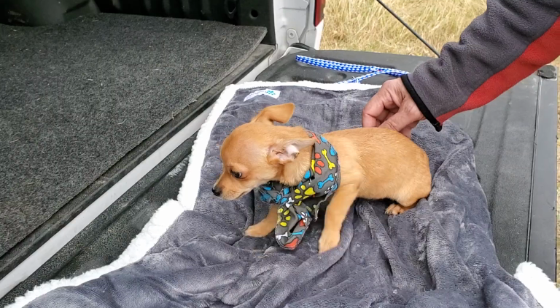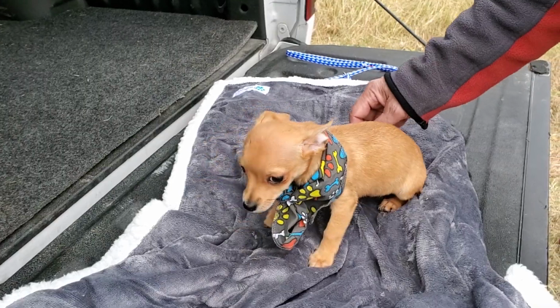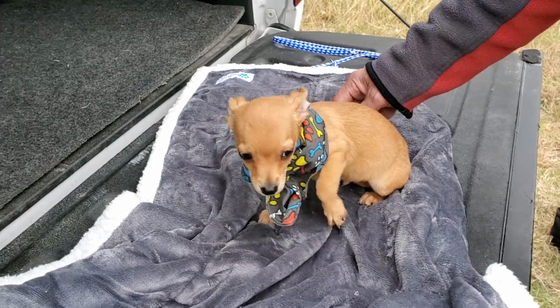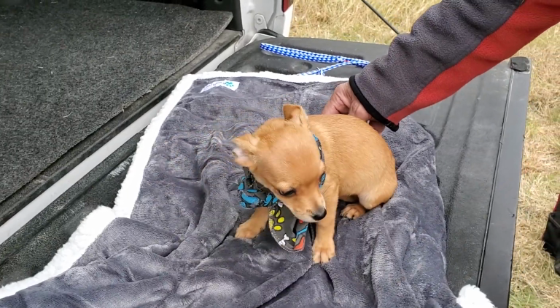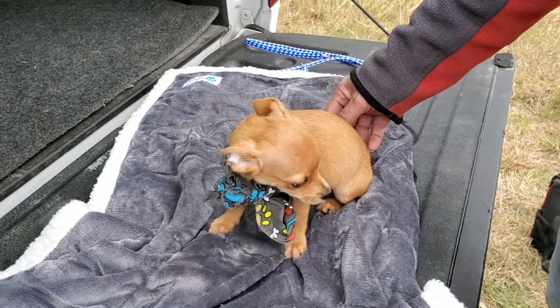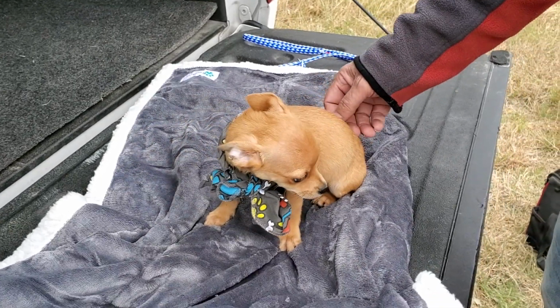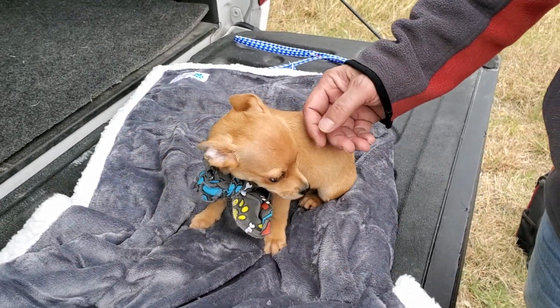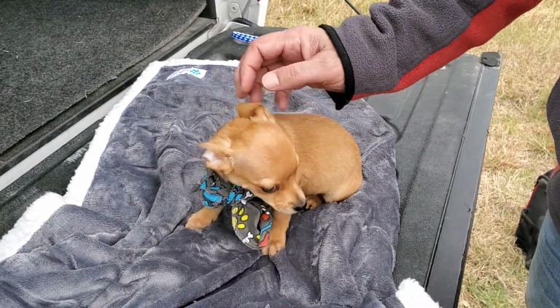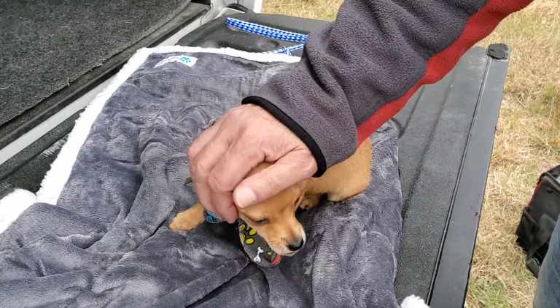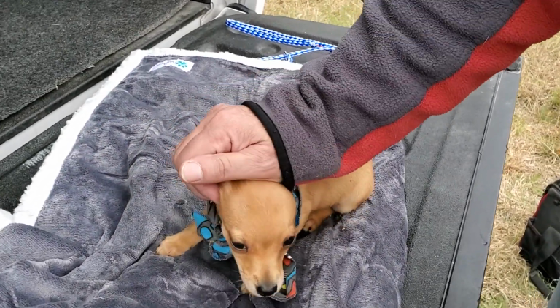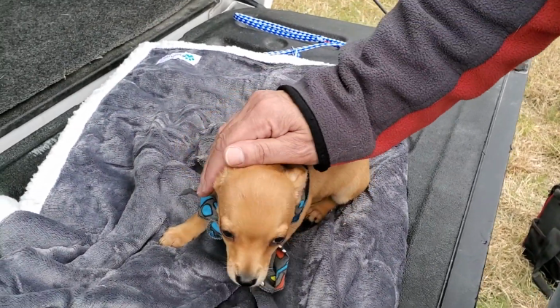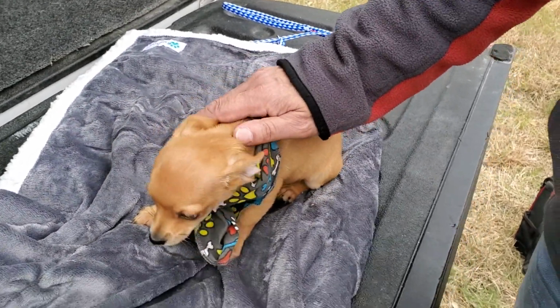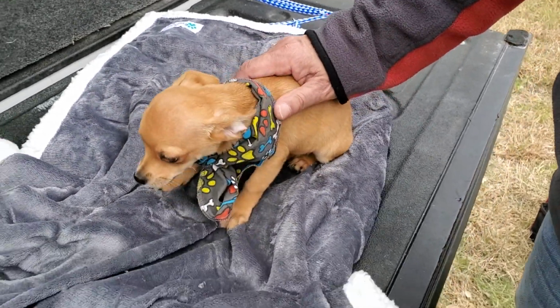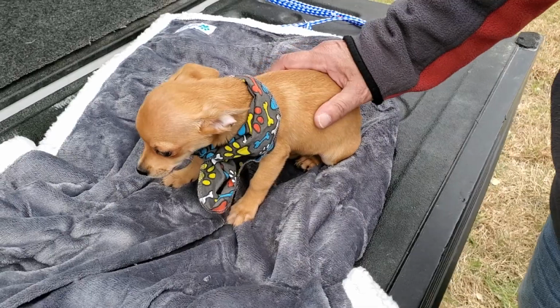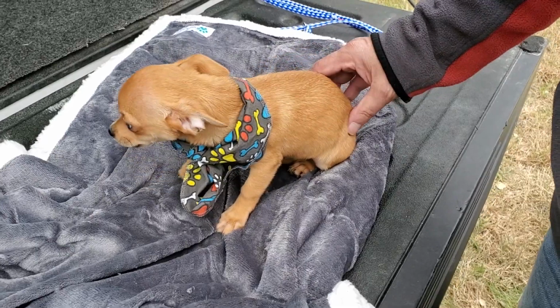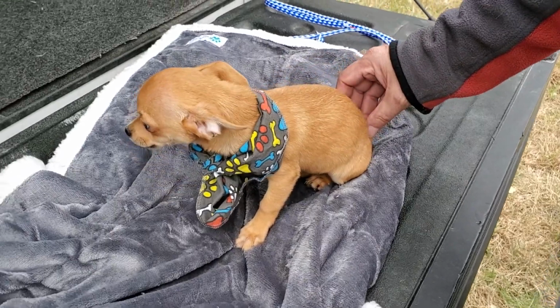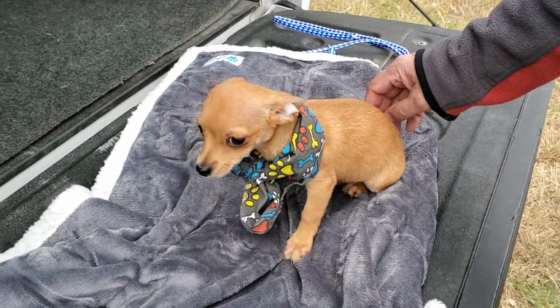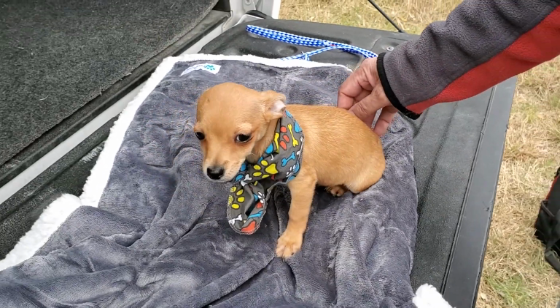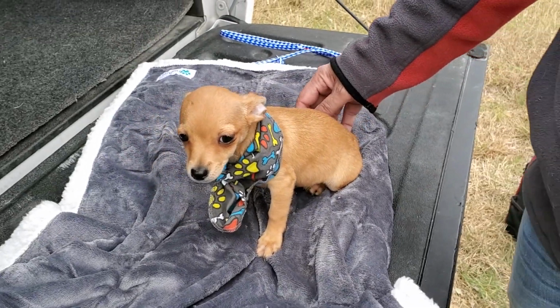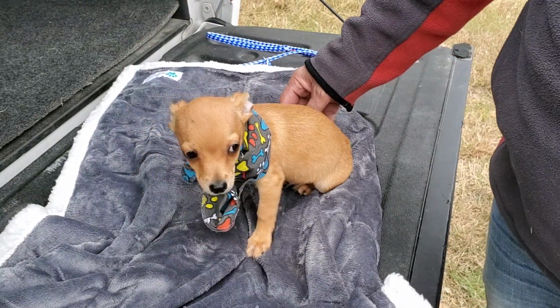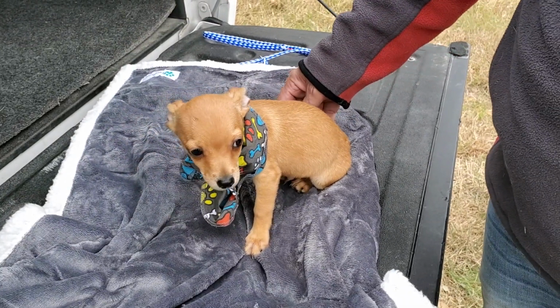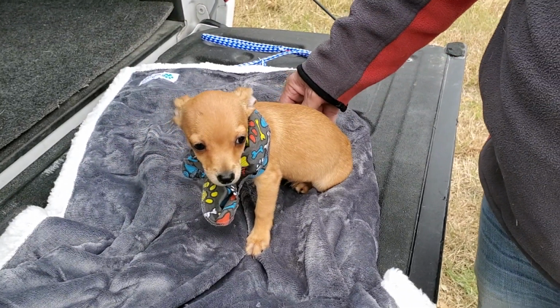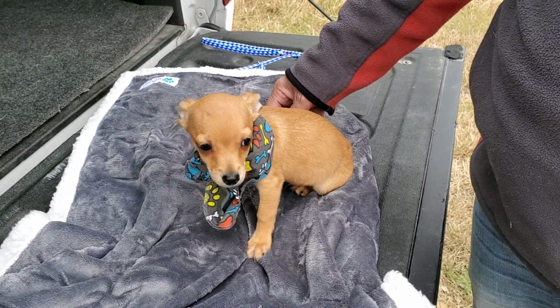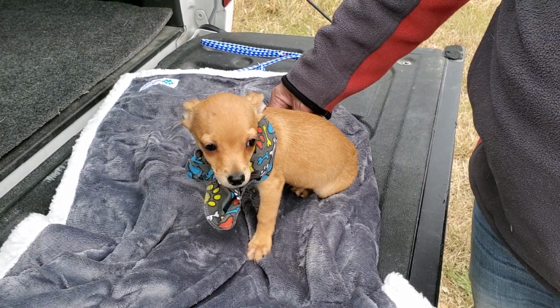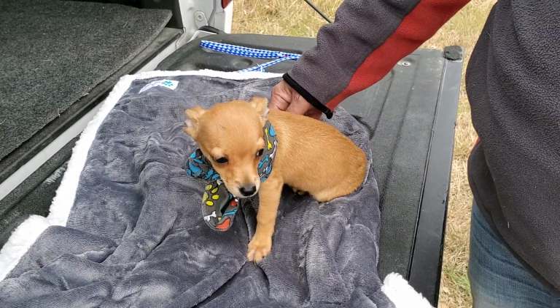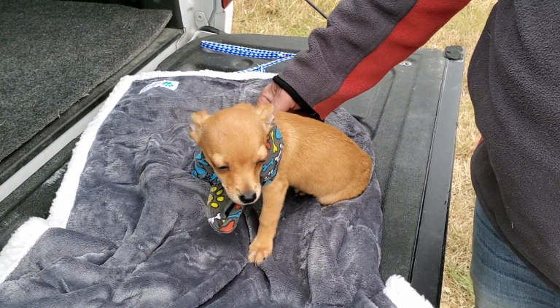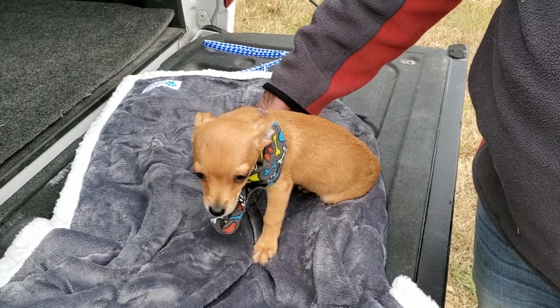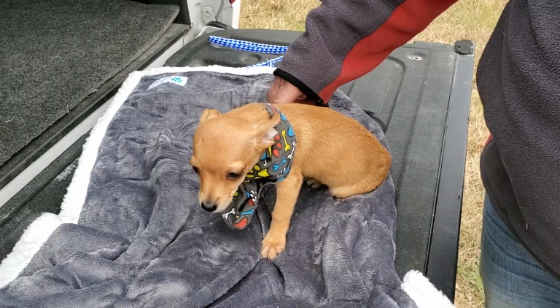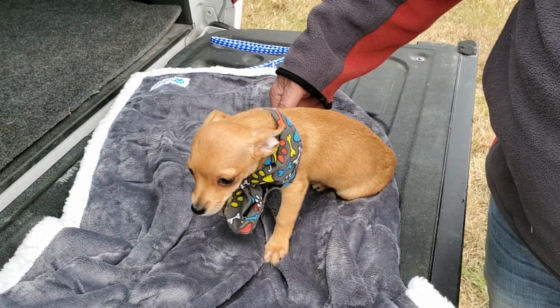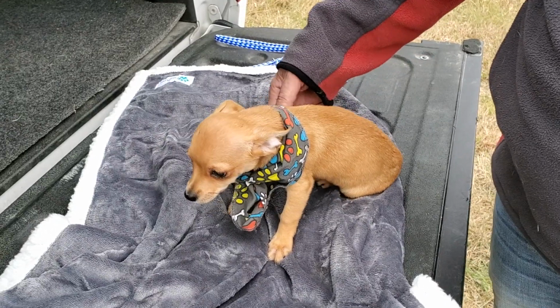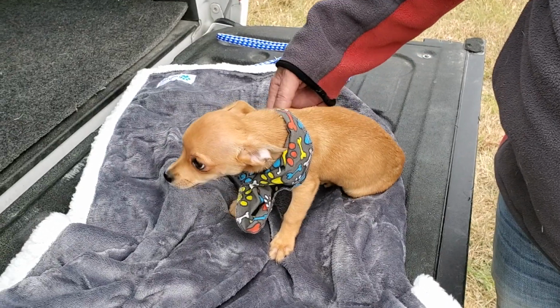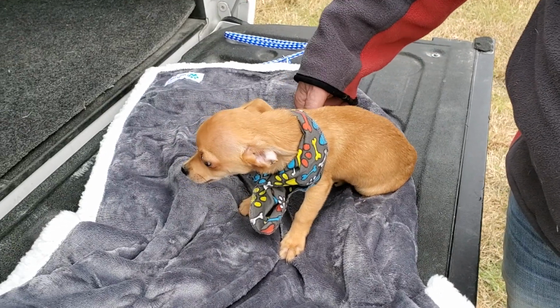This is beautiful Ander. Ander is an apple head Chihuahua. He has upright ears — they all do actually, it's just cold out here and it makes them want to hold them down. I guess they catch the wind and it makes them colder.